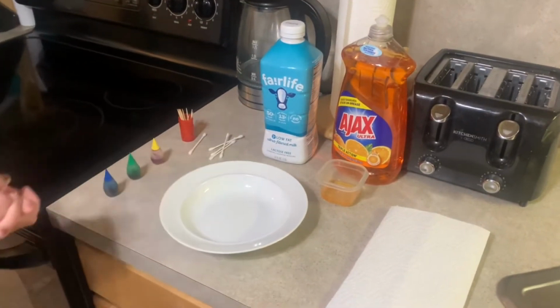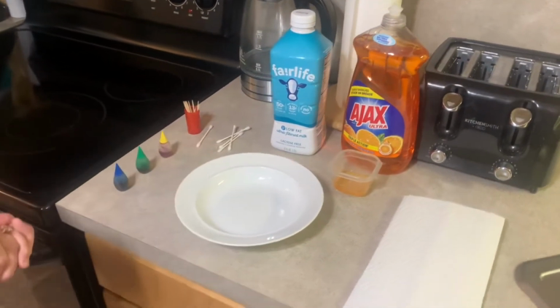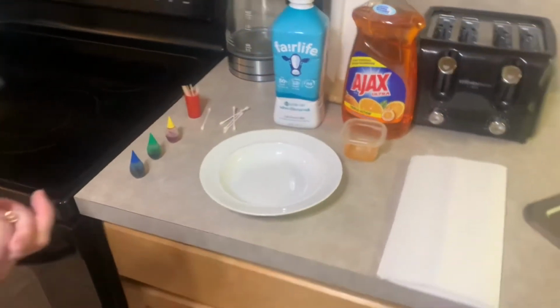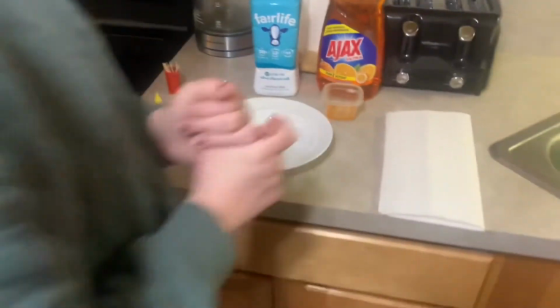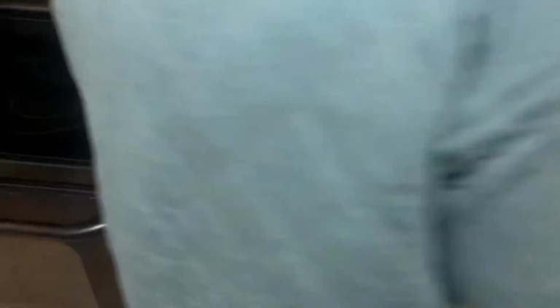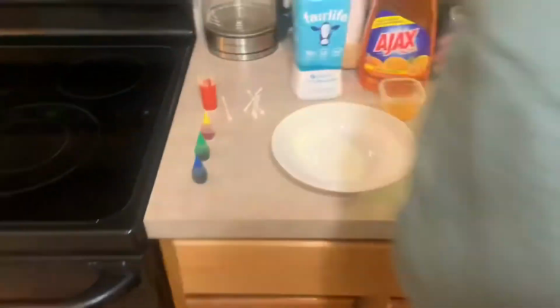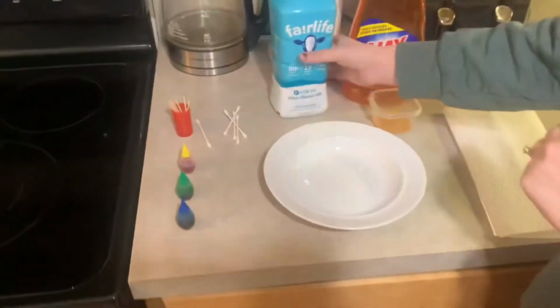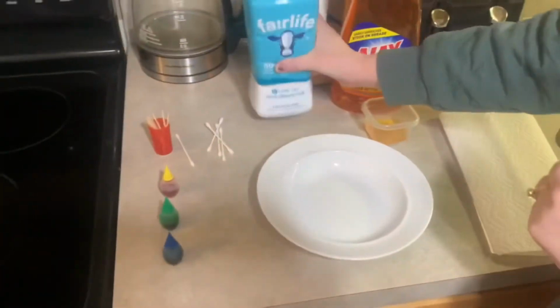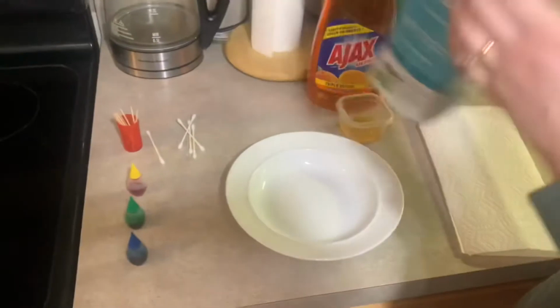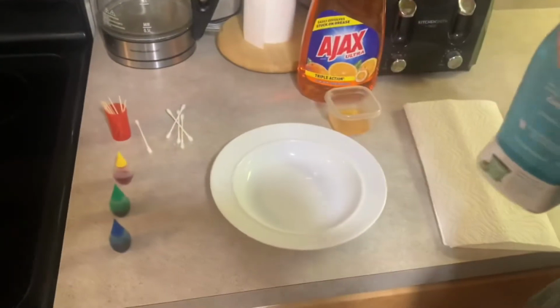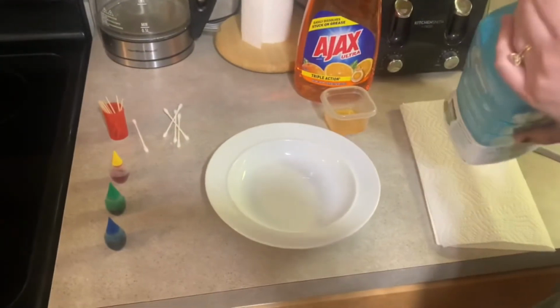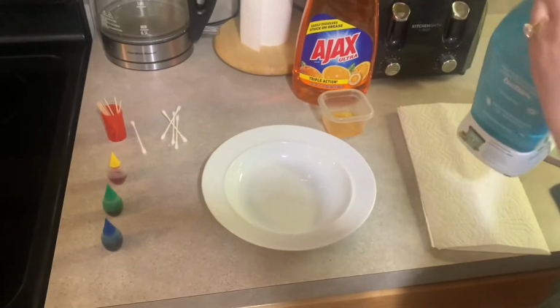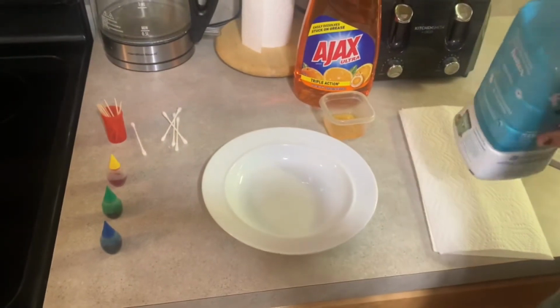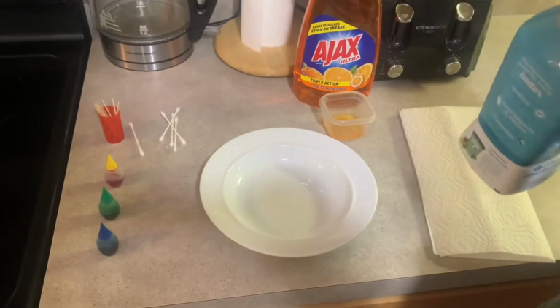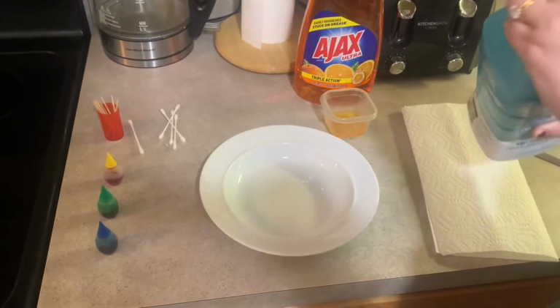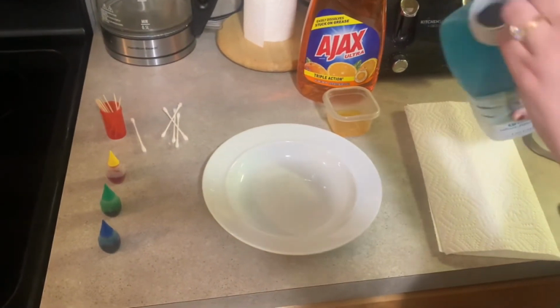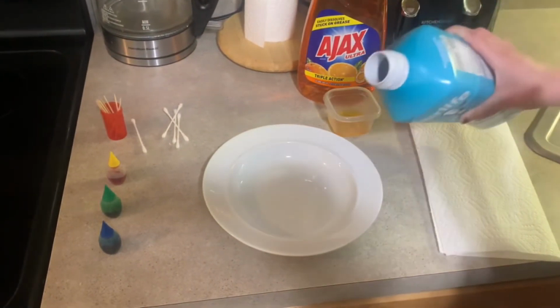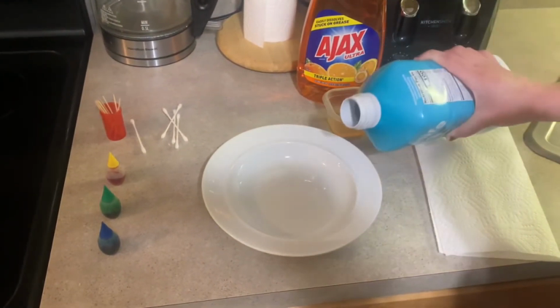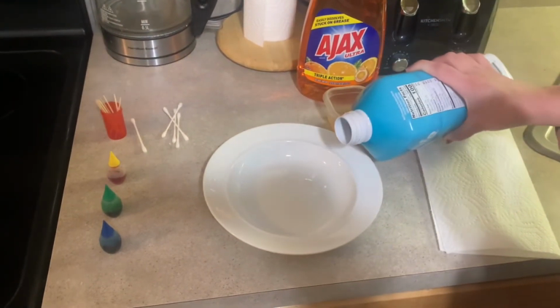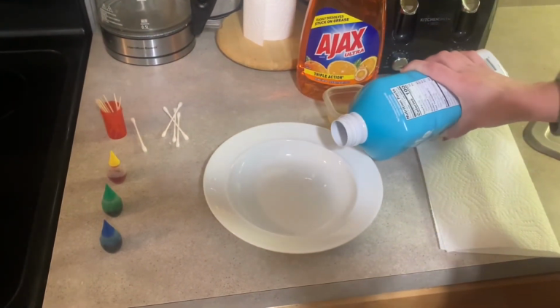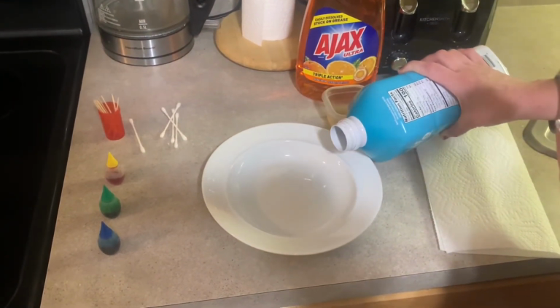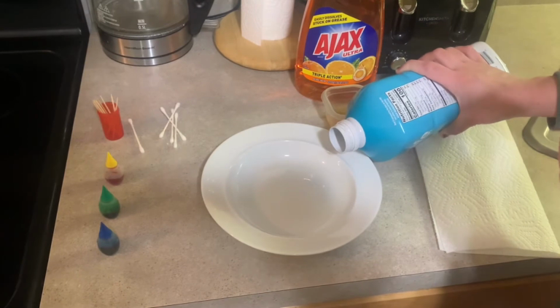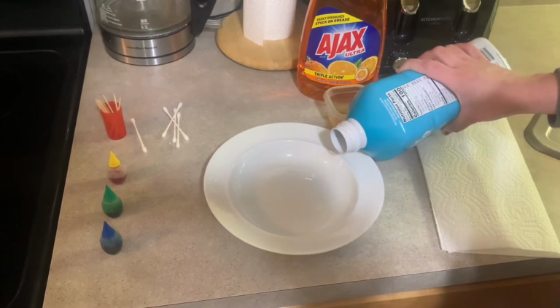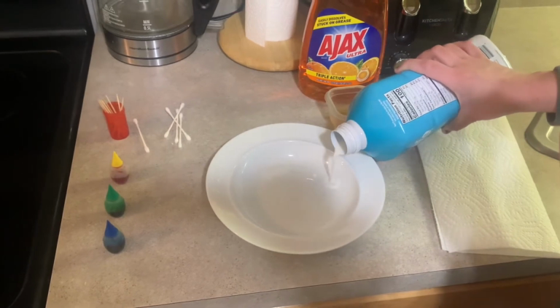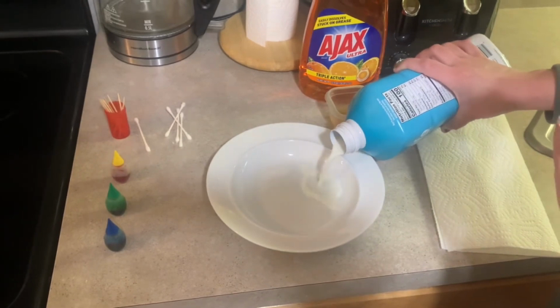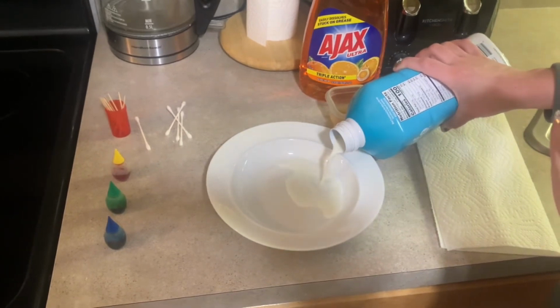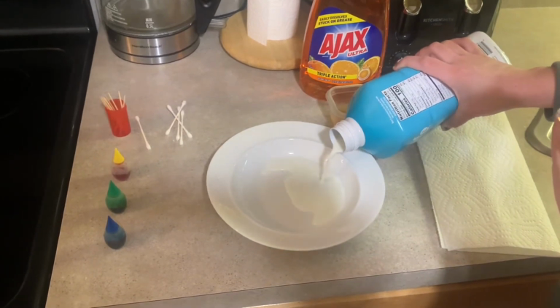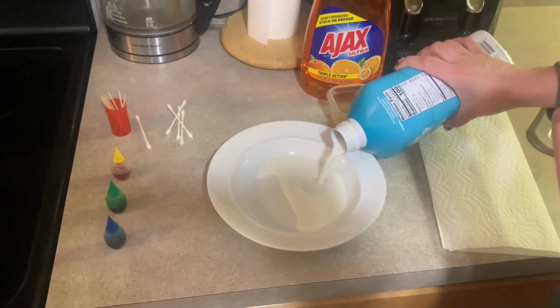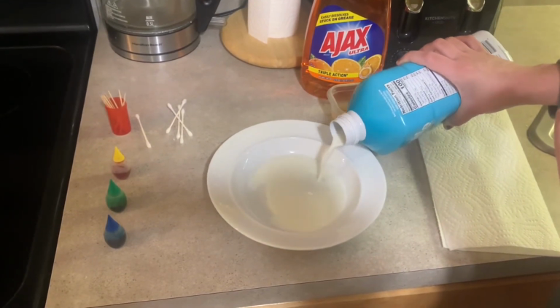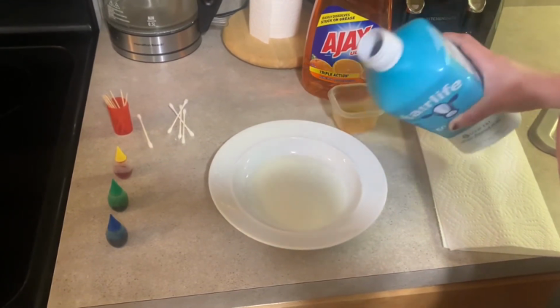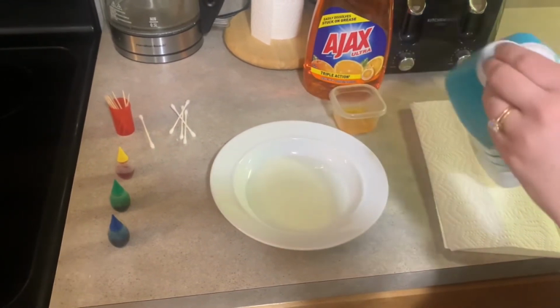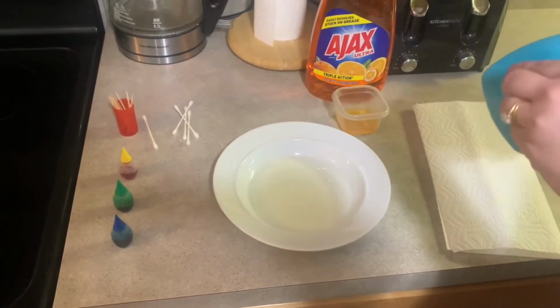Let's get to it! First, you're gonna want to pour the milk into your bowl, but just a little bit to cover the bottom of it. Just like that.